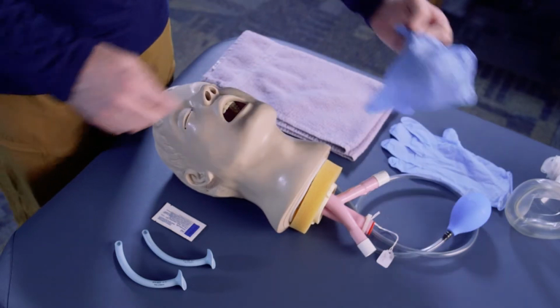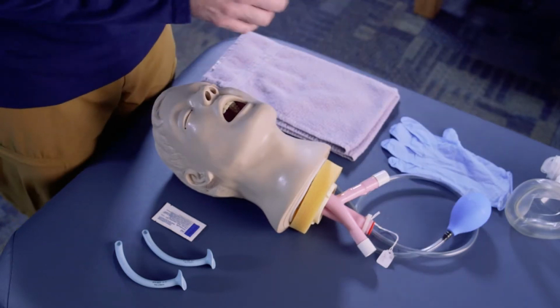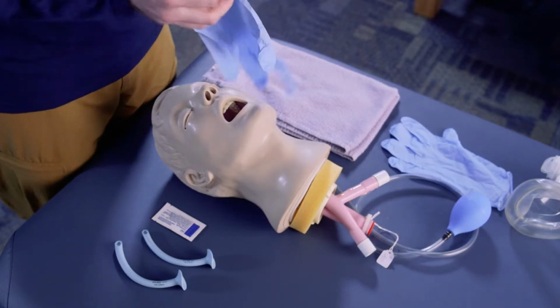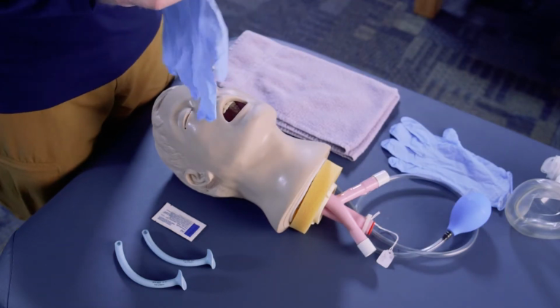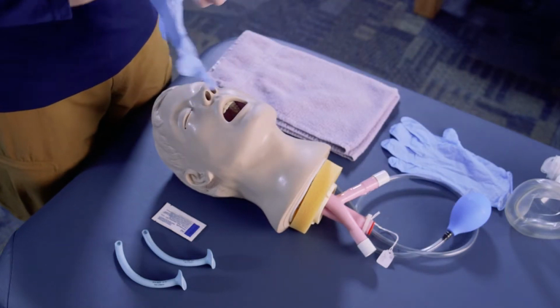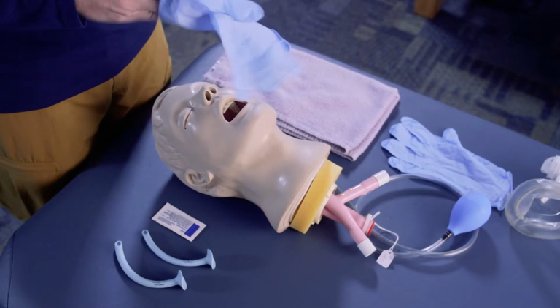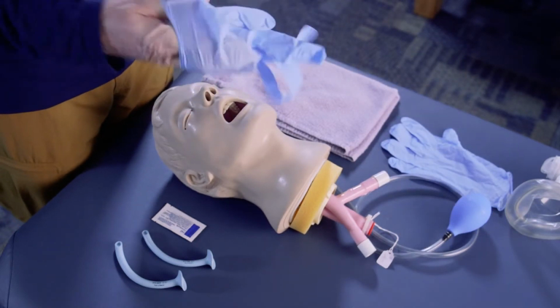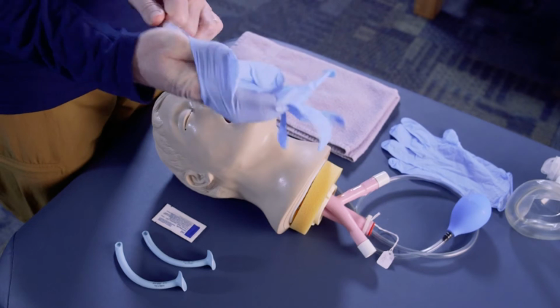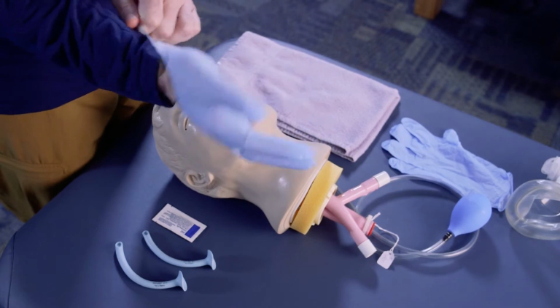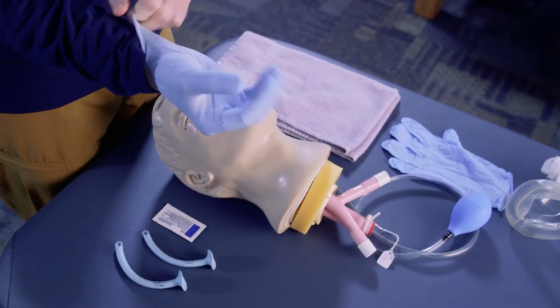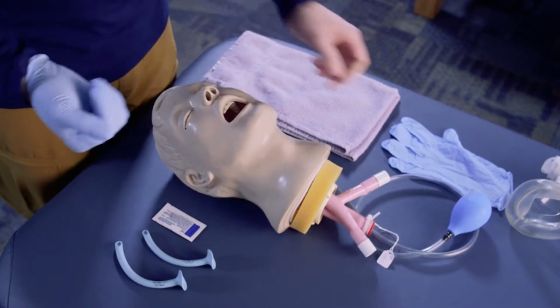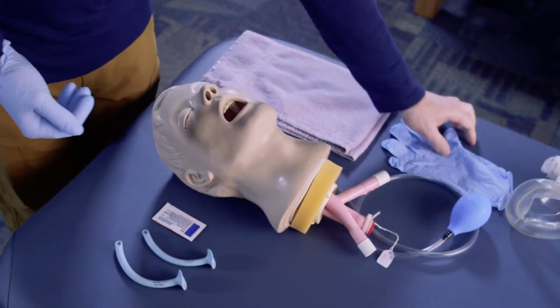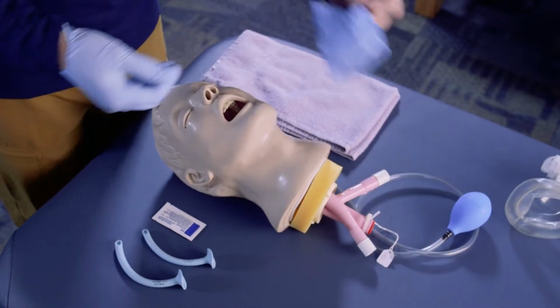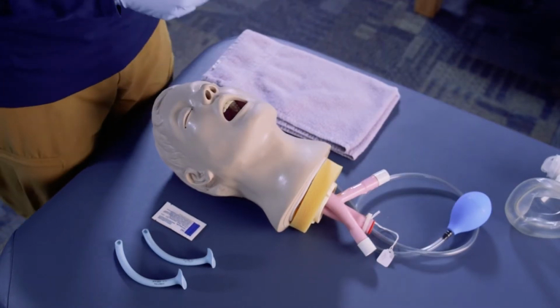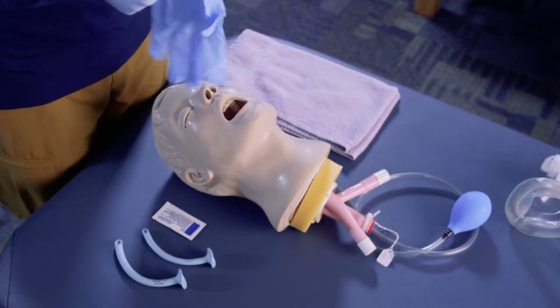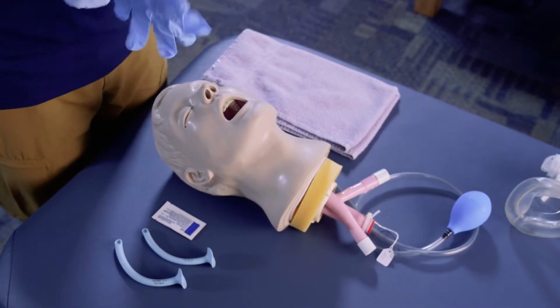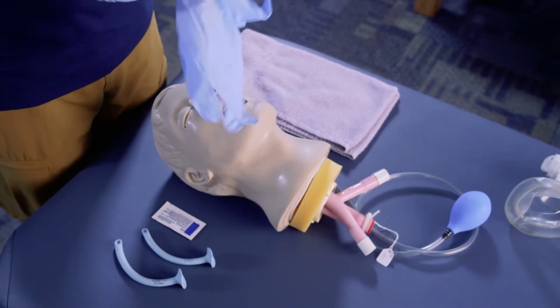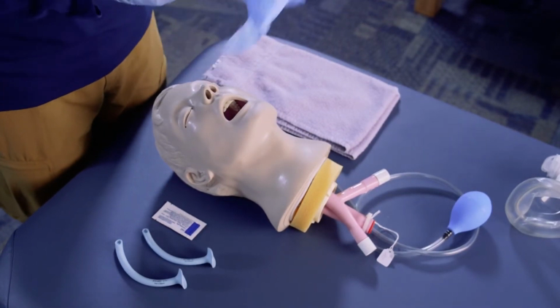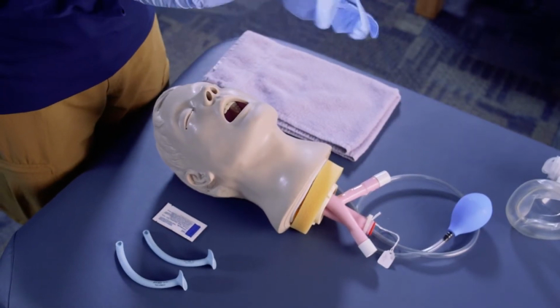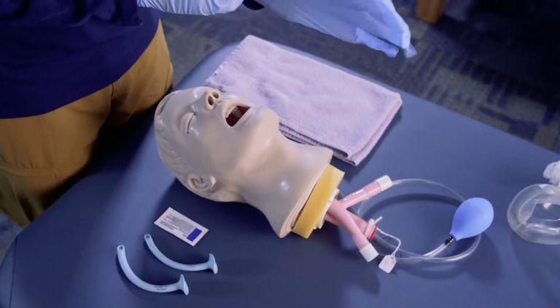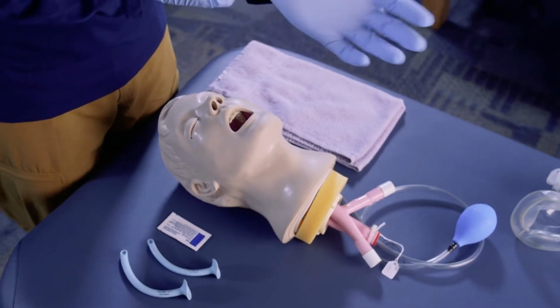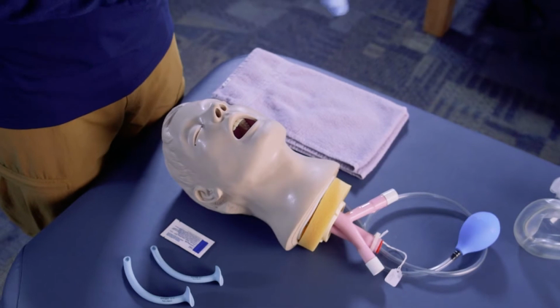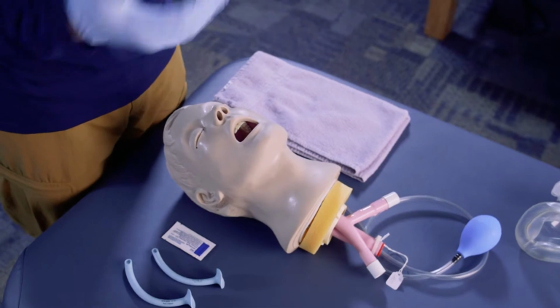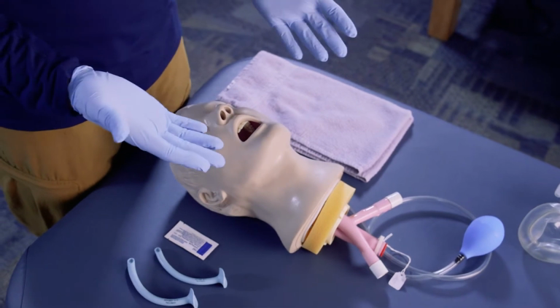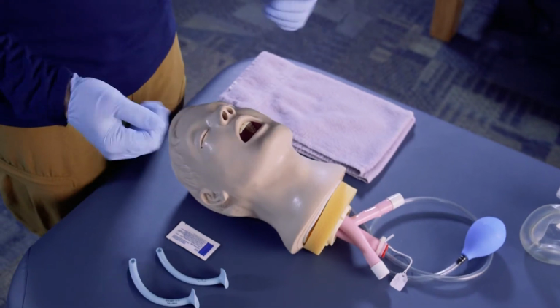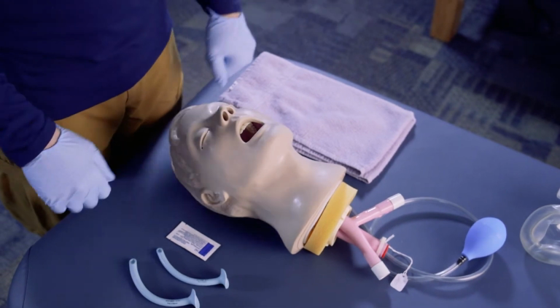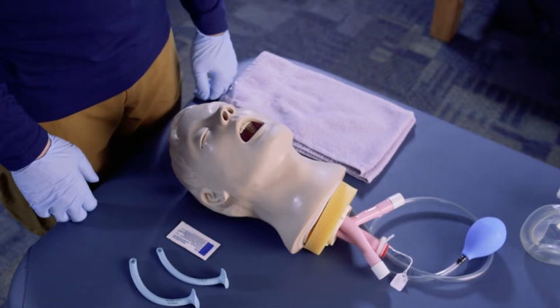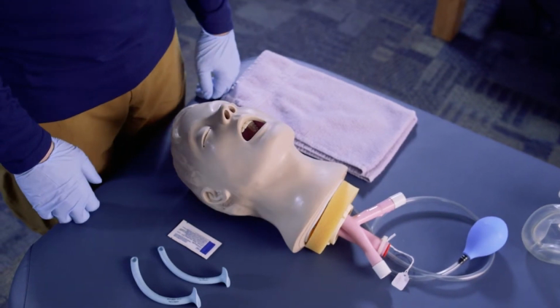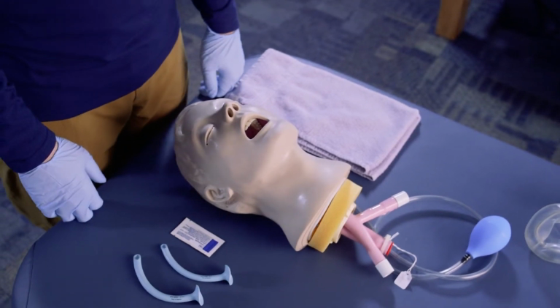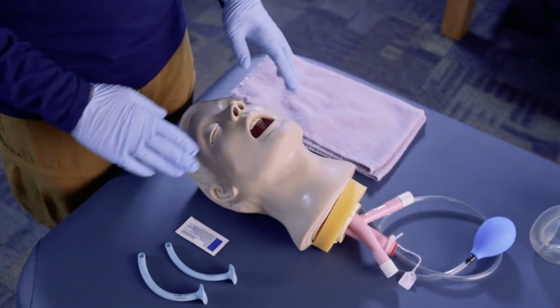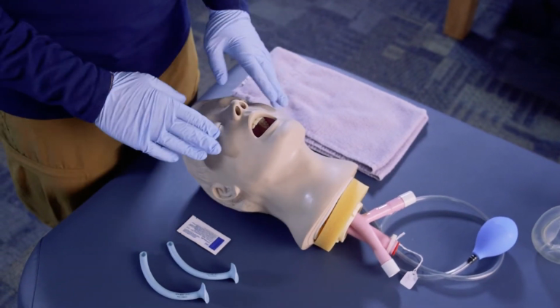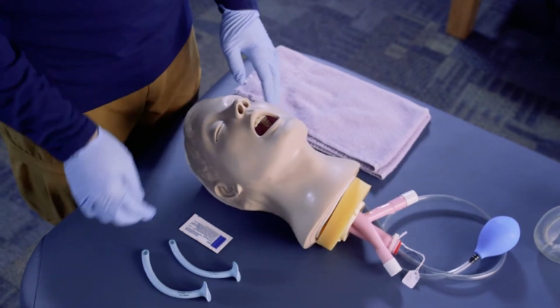The first thing we want to do is get our gloves on and follow any type of biohazard procedure using universal precautions.